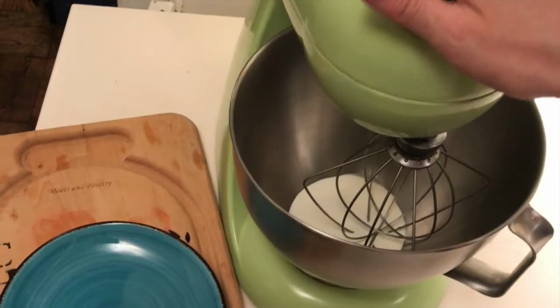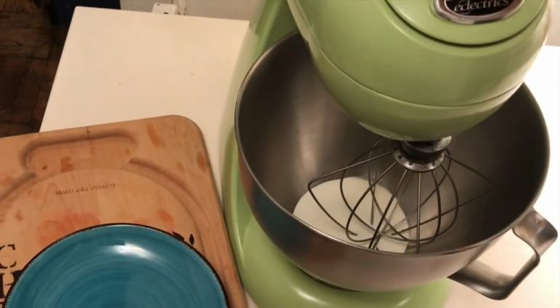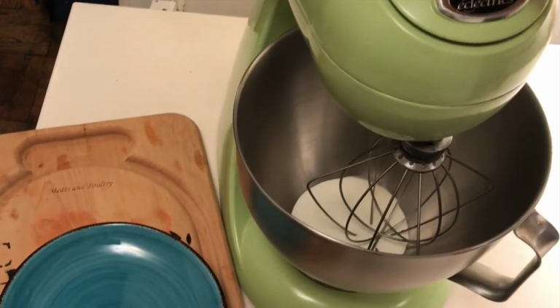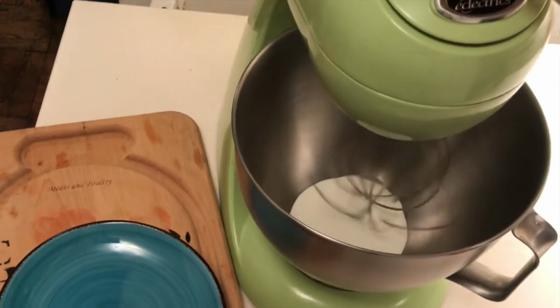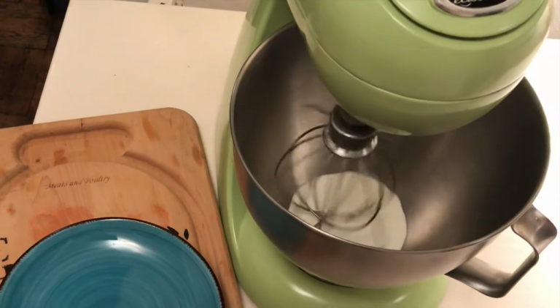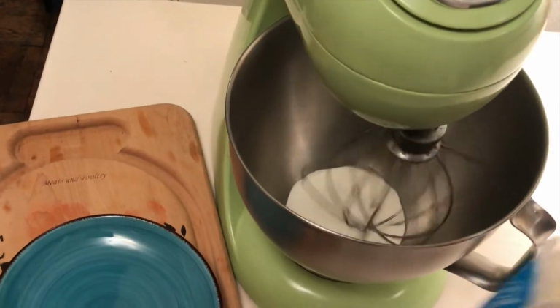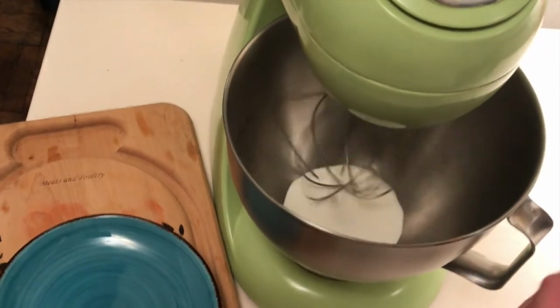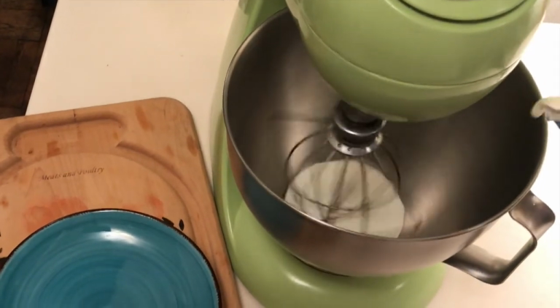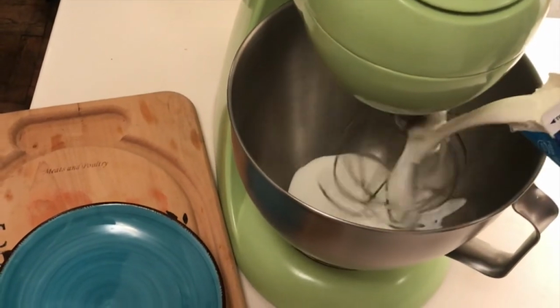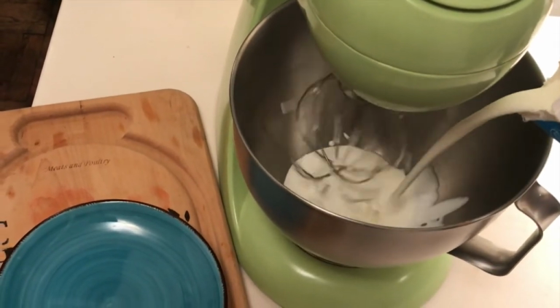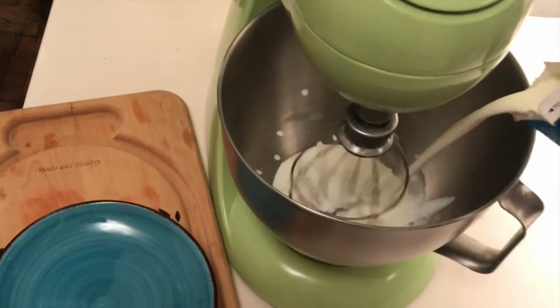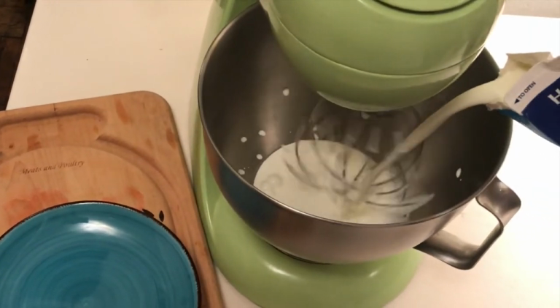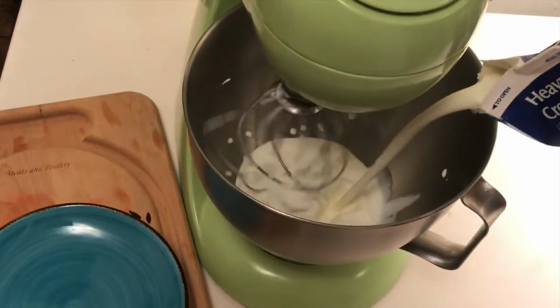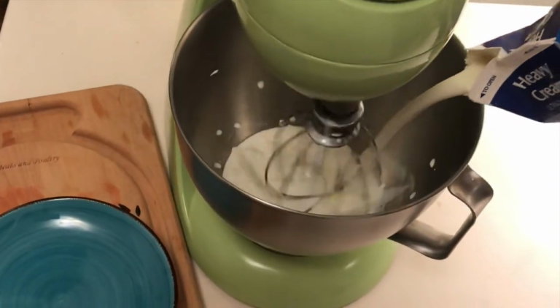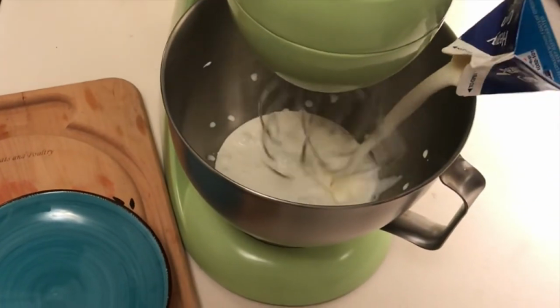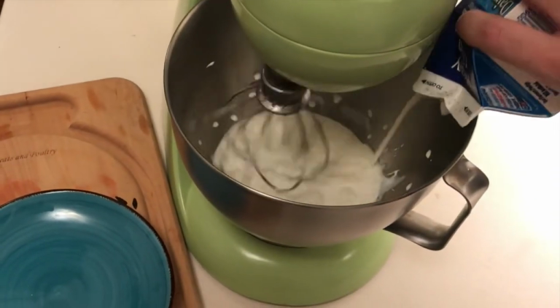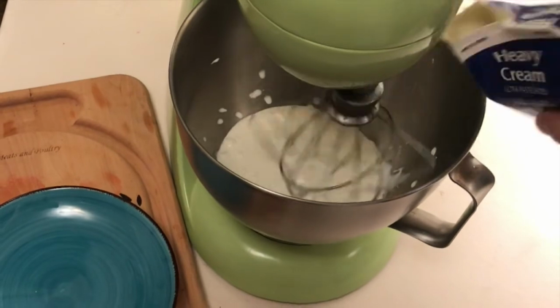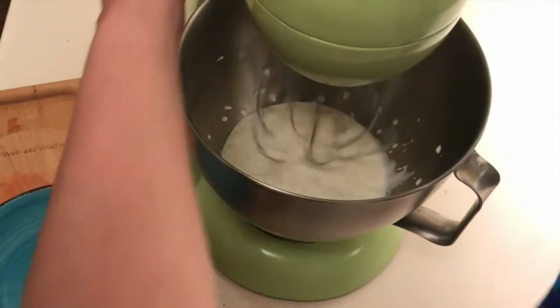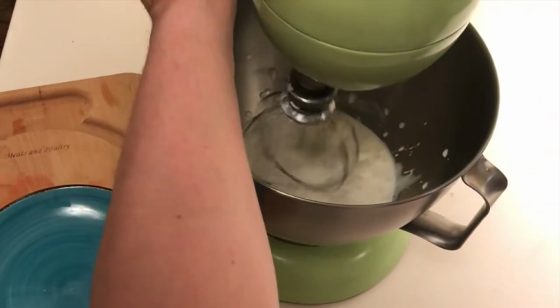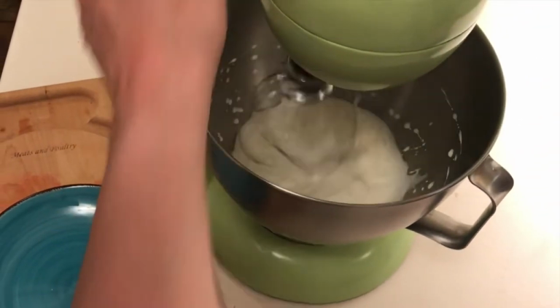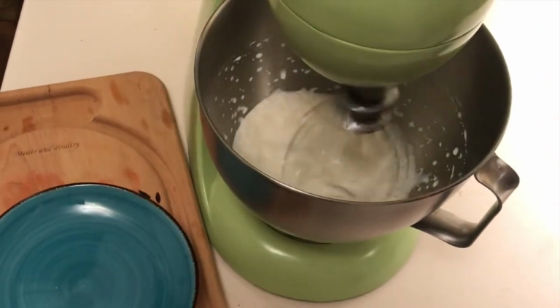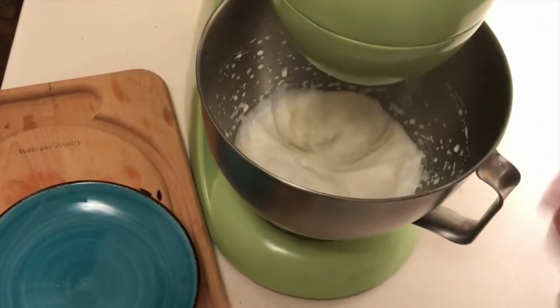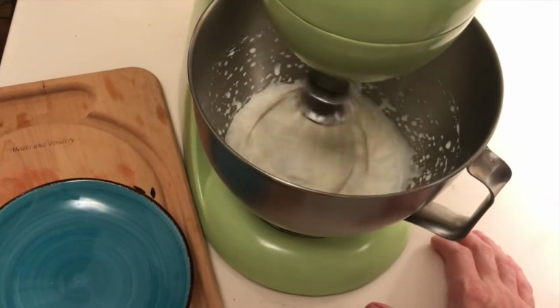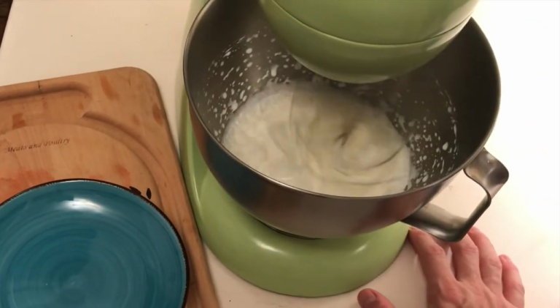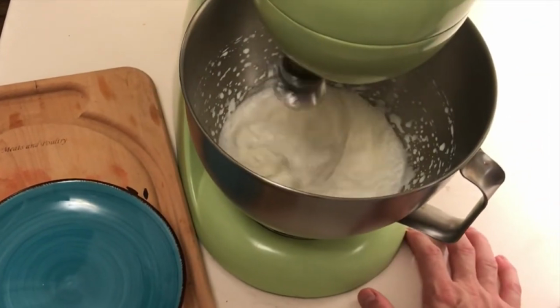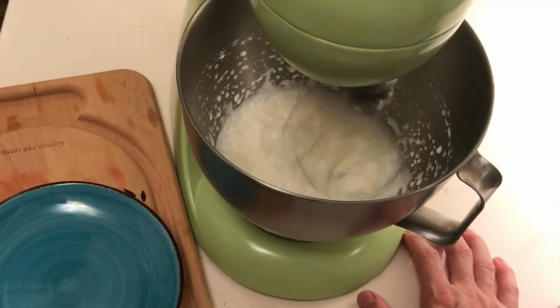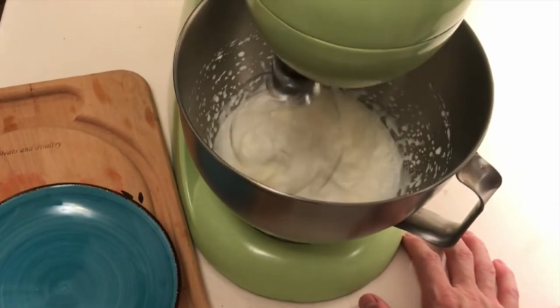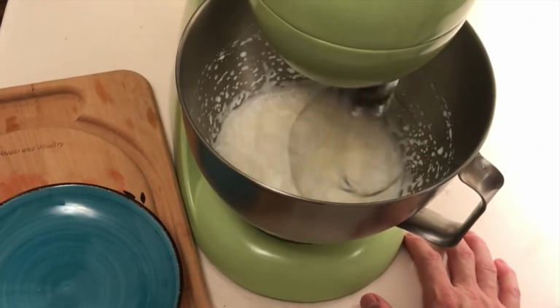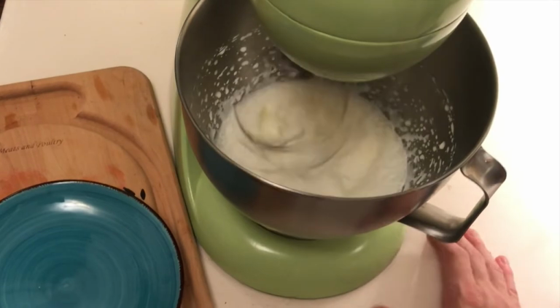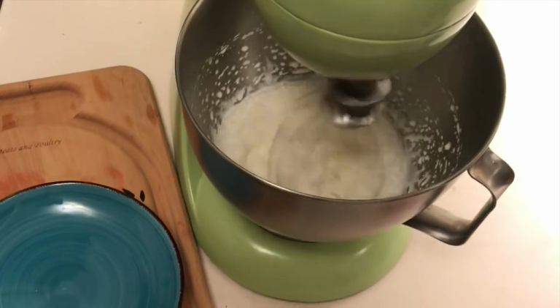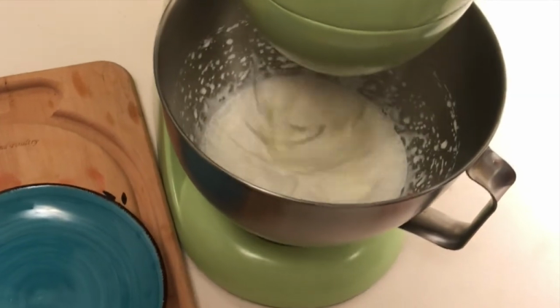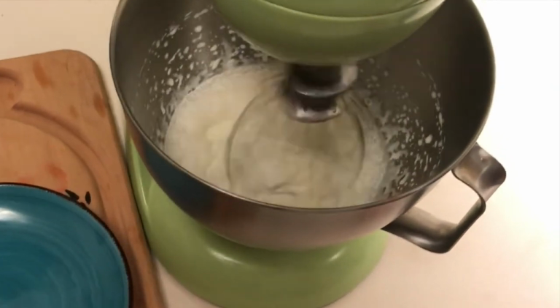I'm going to put the remainder of this heavy cream — which I kept chilled — into the mixer, and I'm going to whip it up. This we're going to whip to soft peaks, so we're going to use it as a topping in the finished product.